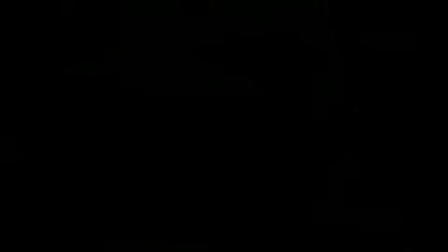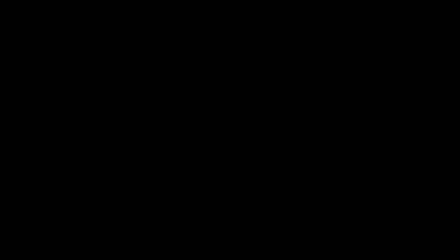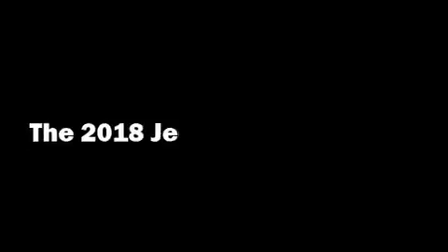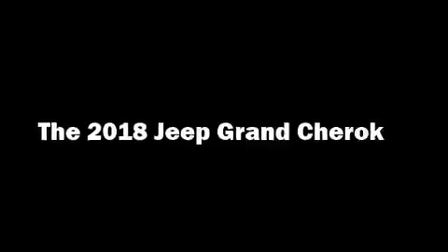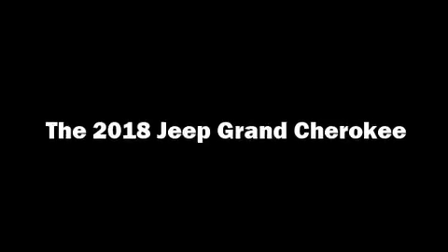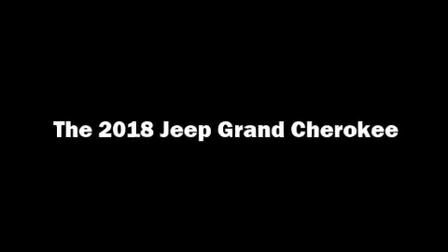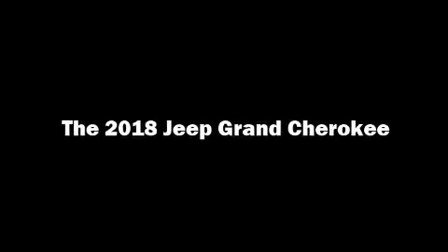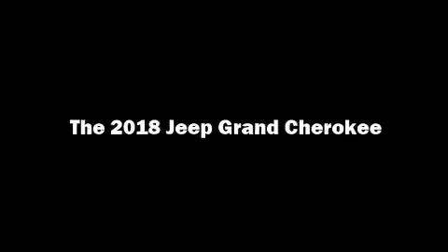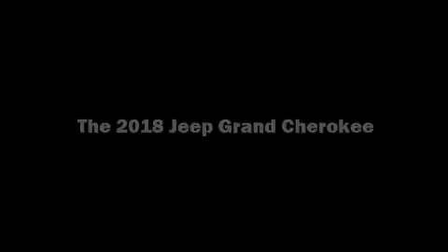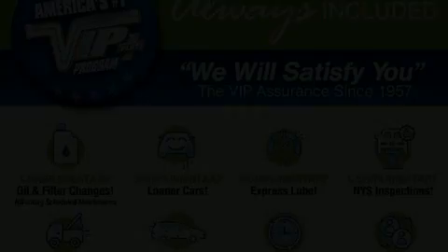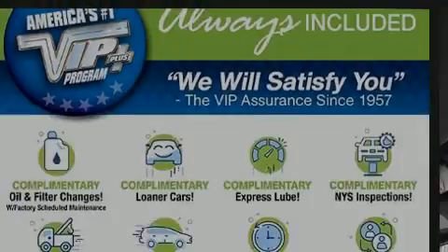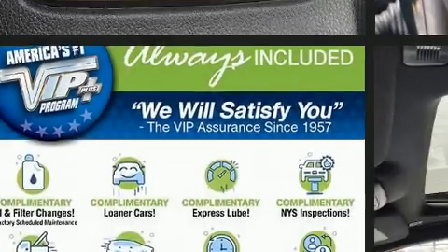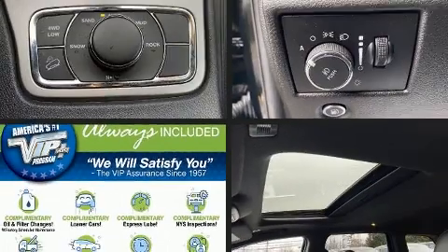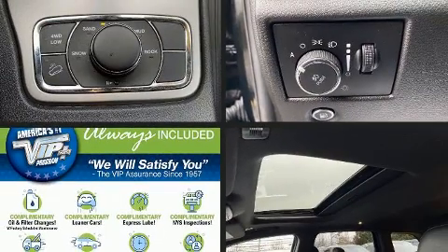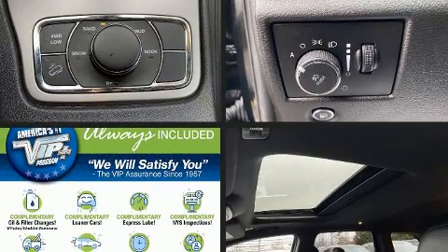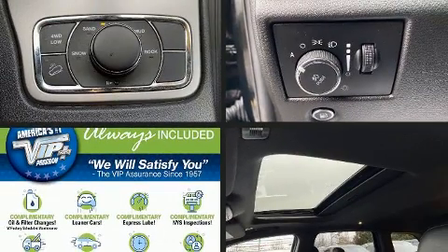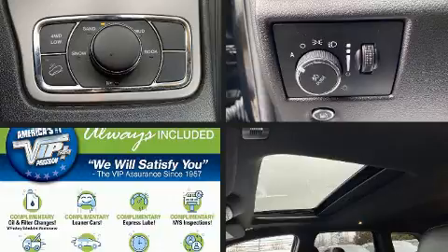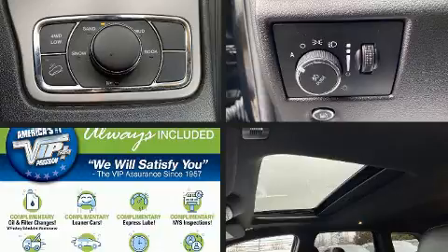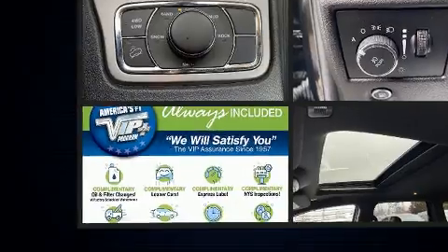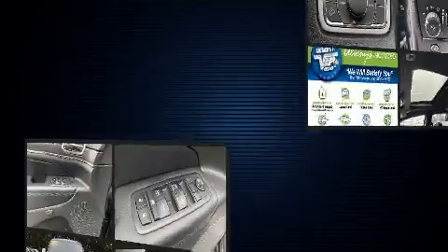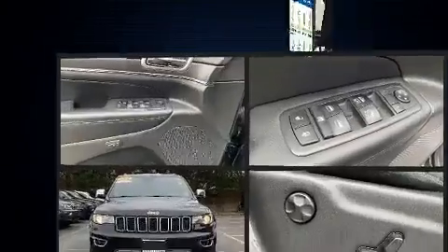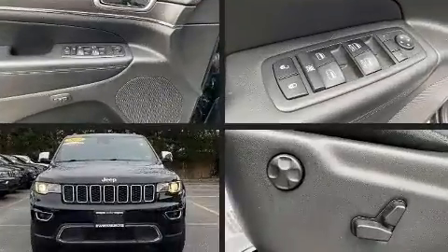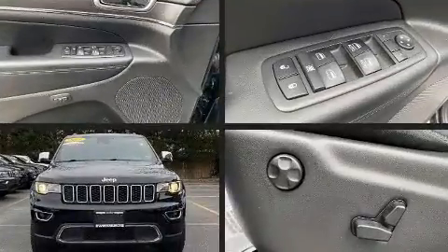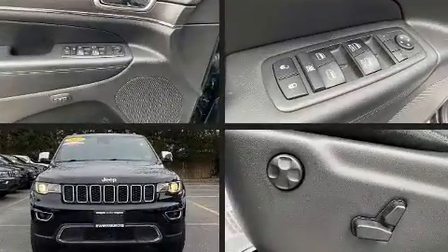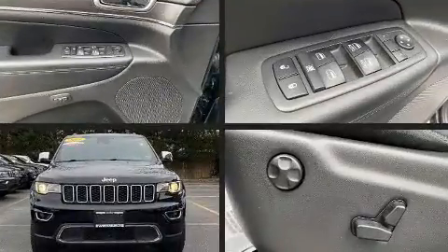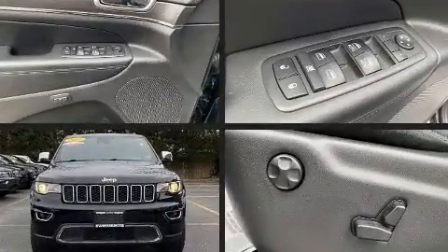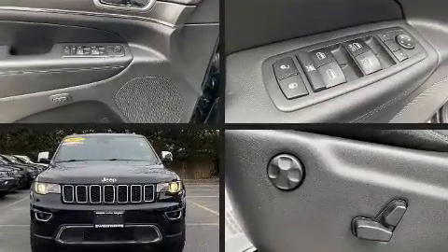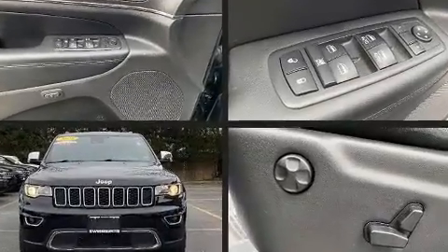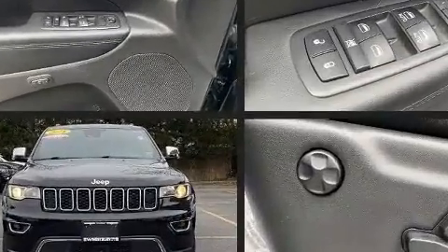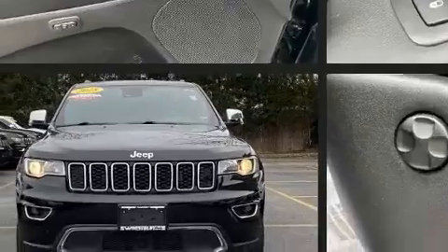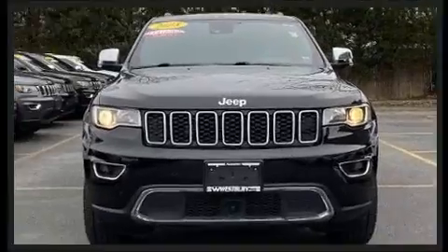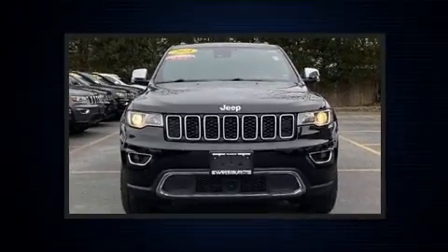You can expect a lot from the 2018 Jeep Grand Cherokee. With less than 30,000 miles on the odometer, this four-door sport utility vehicle prioritizes comfort, safety, and convenience.